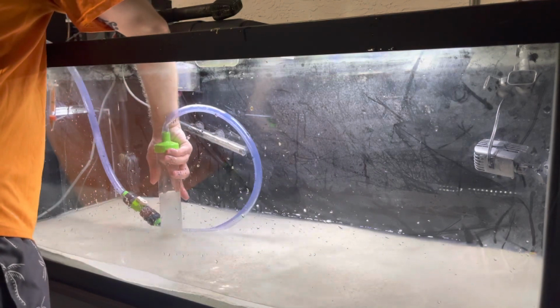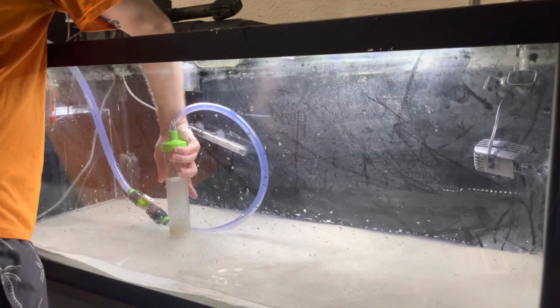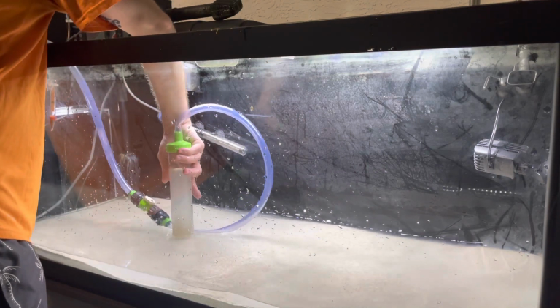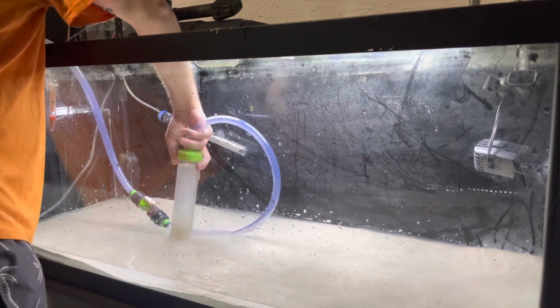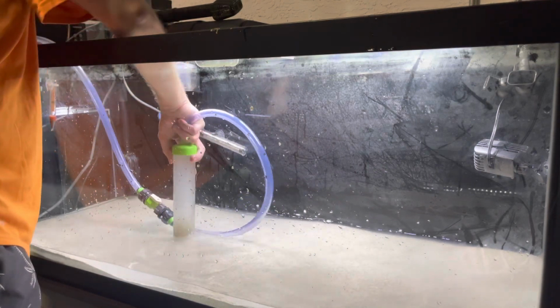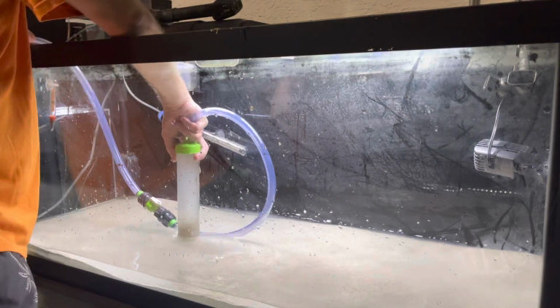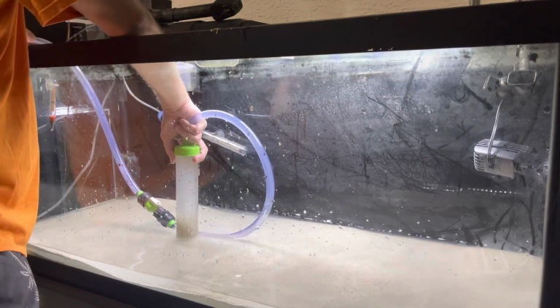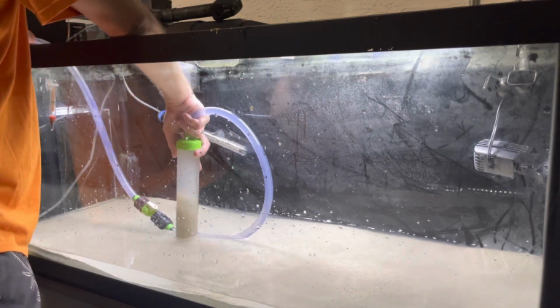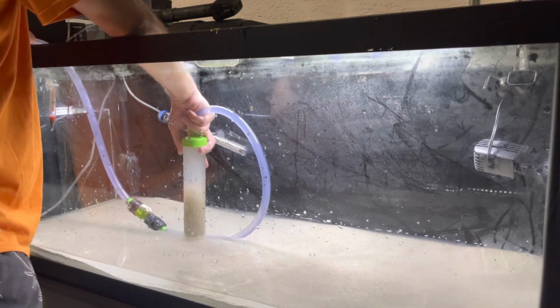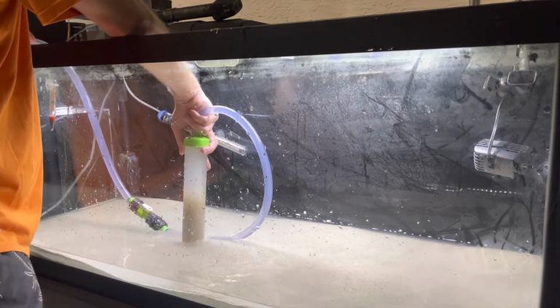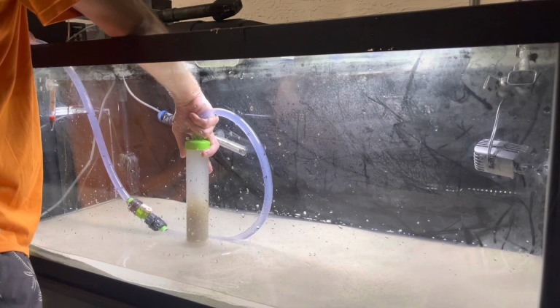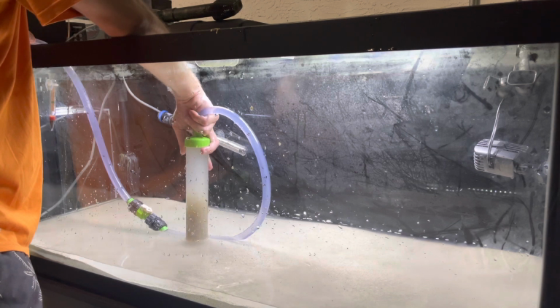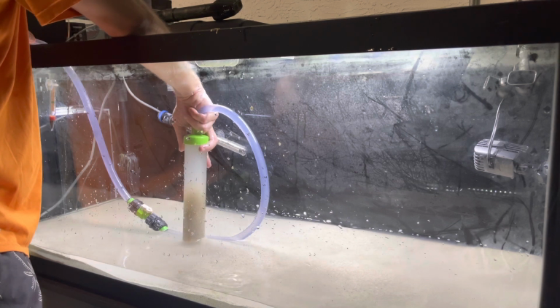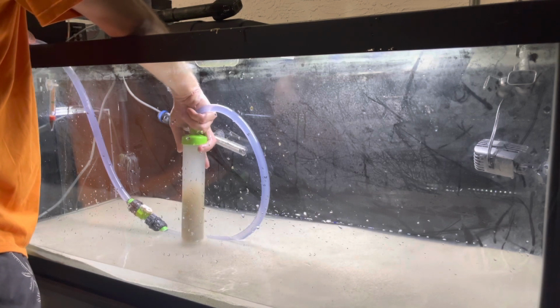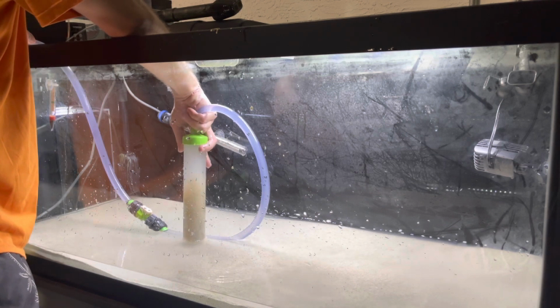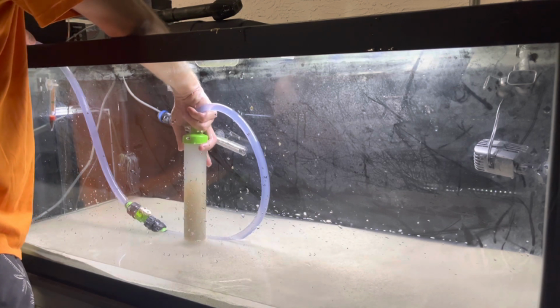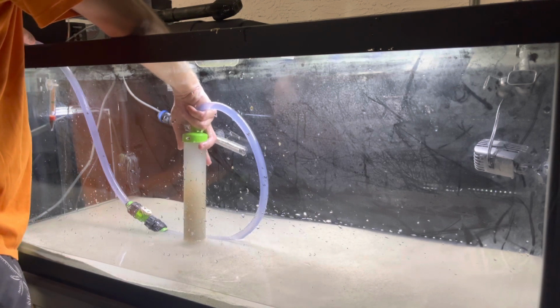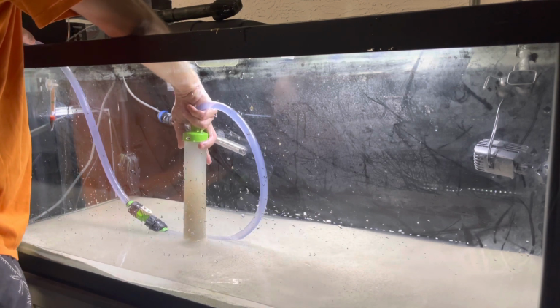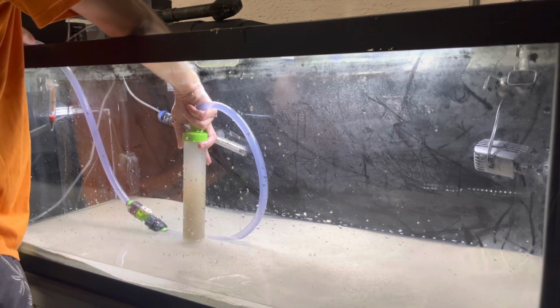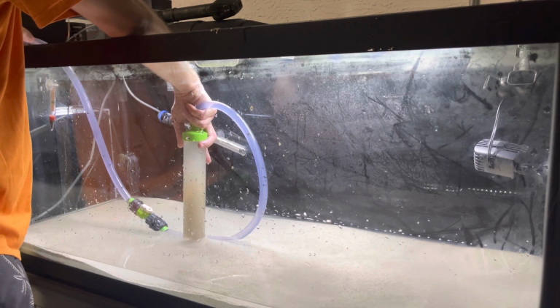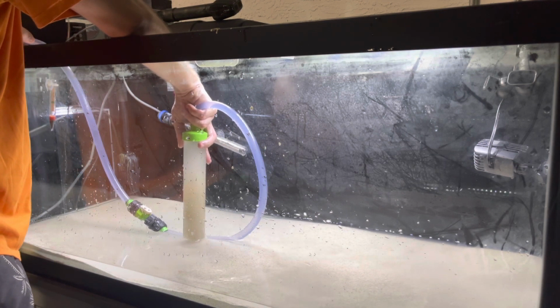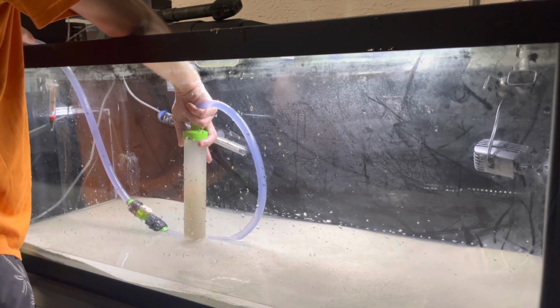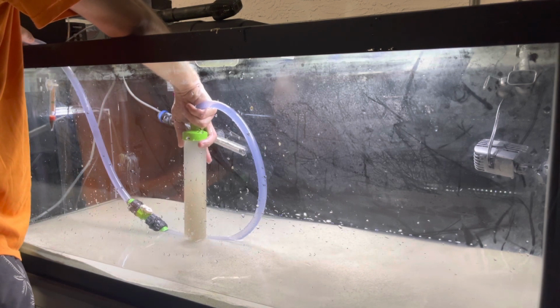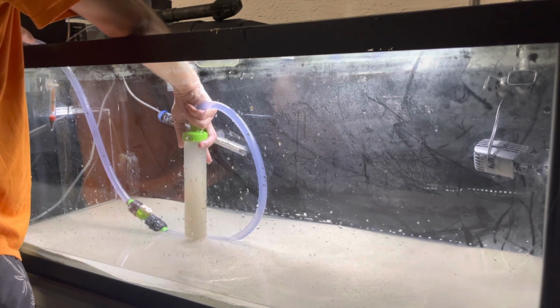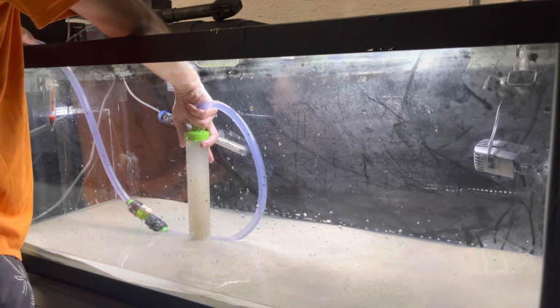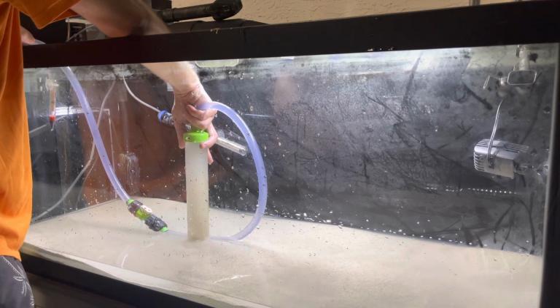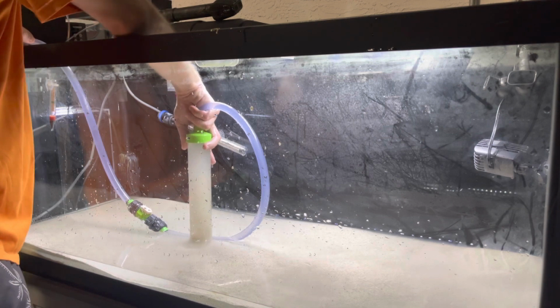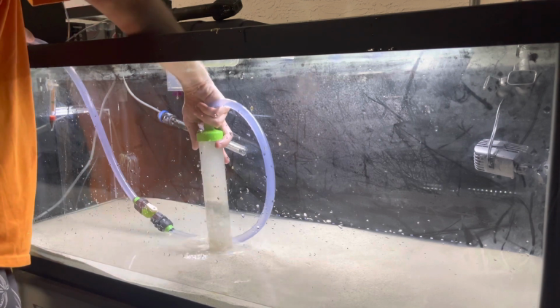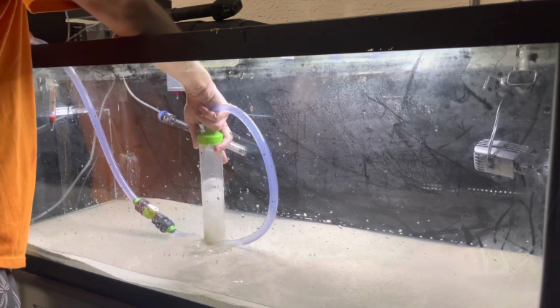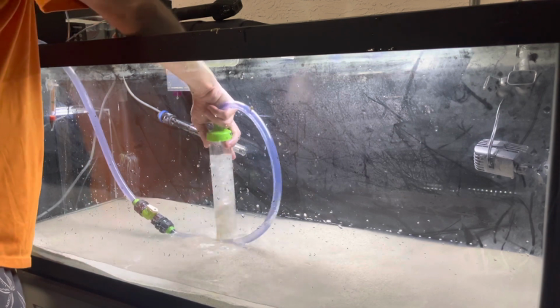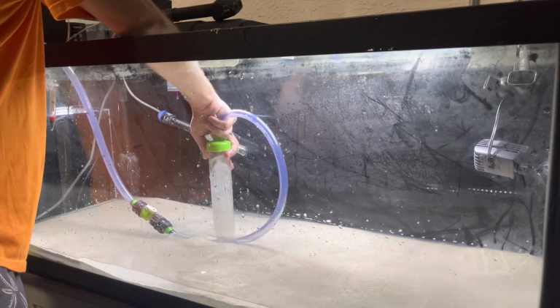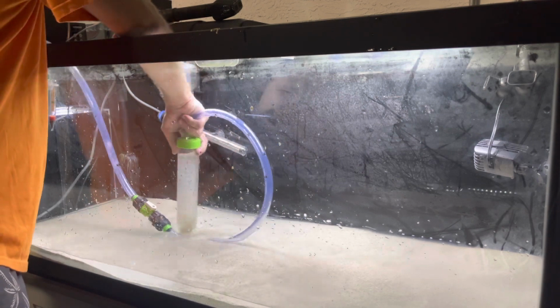When you're taking out the substrate, it's going to have water in it — I mean, it is an aquarium. So you might get some sand in there, that's not a problem. But you want to get as much water as you can.